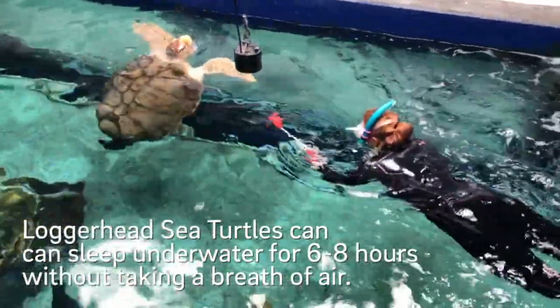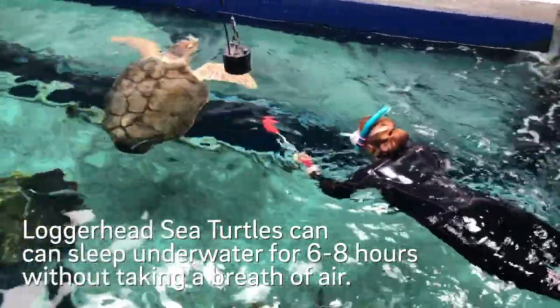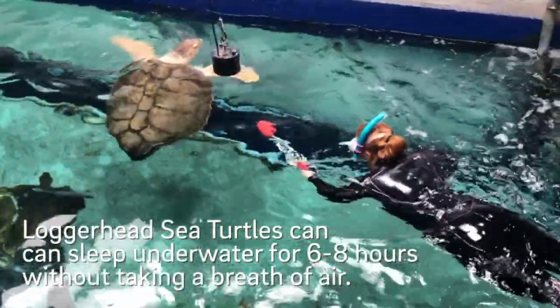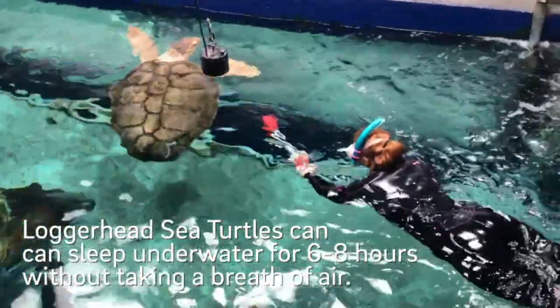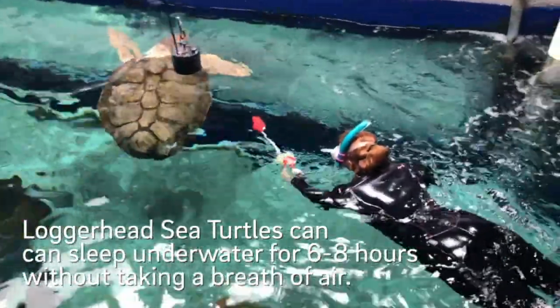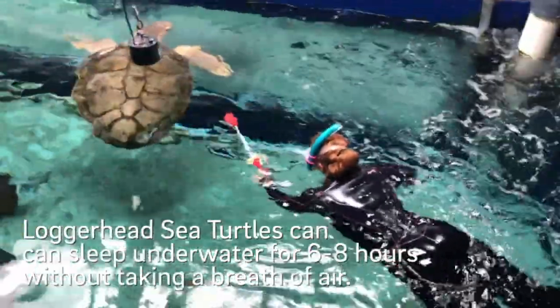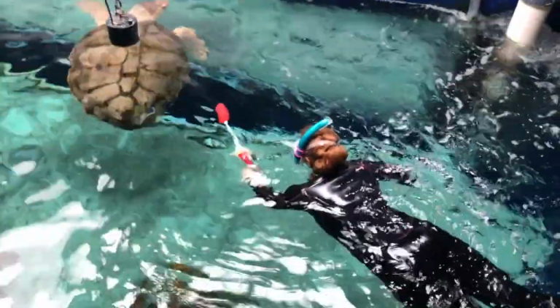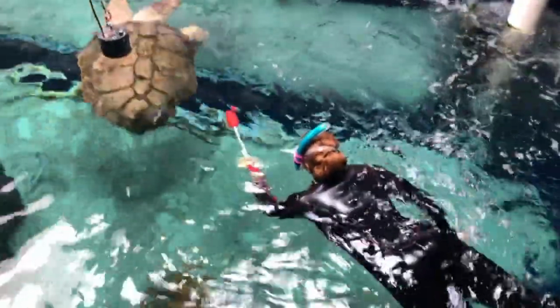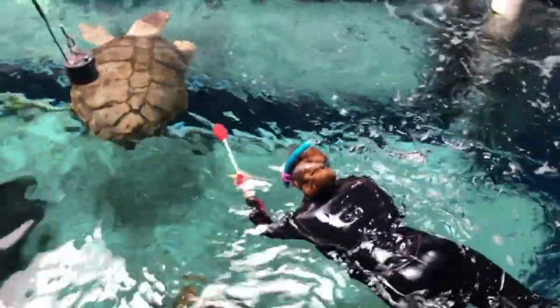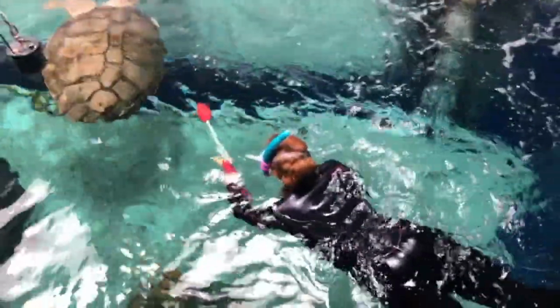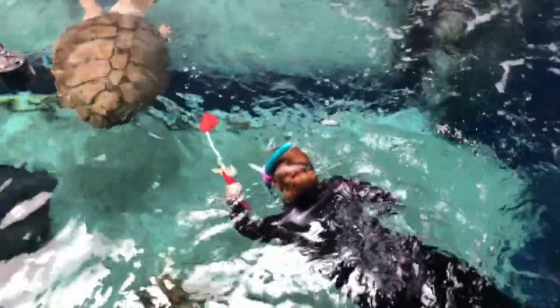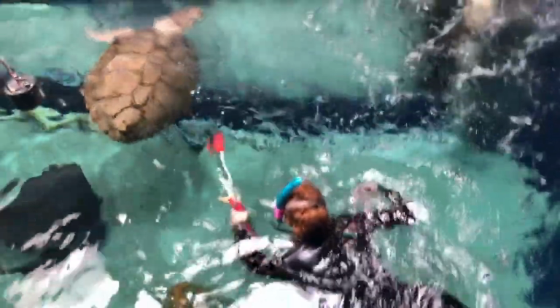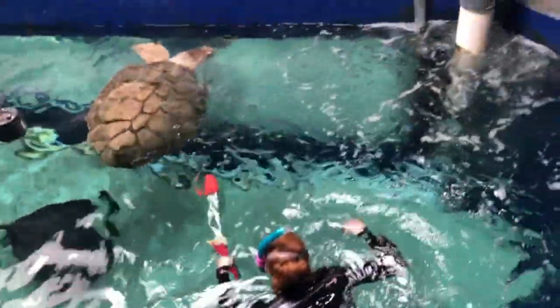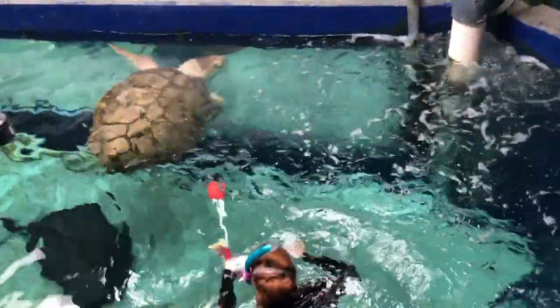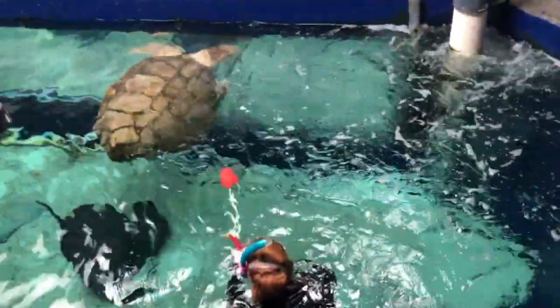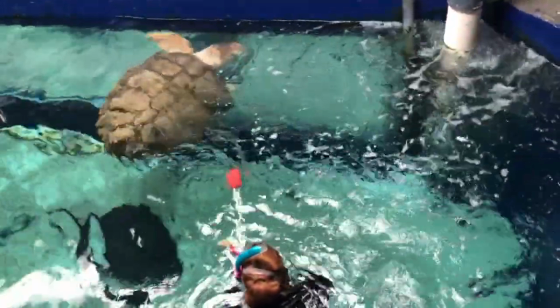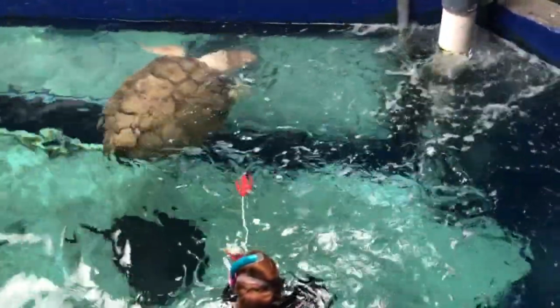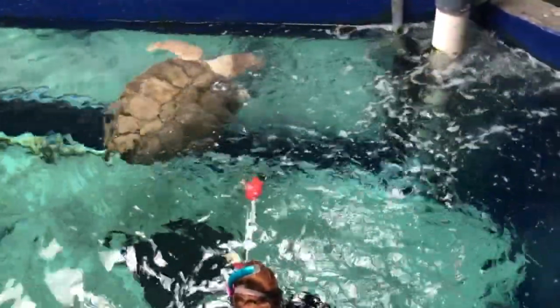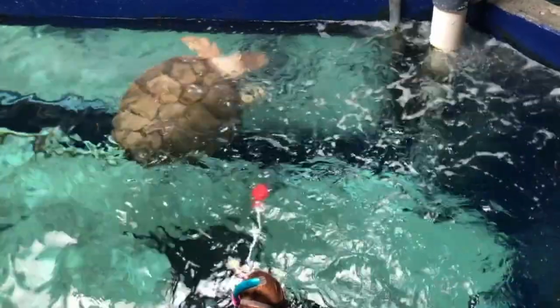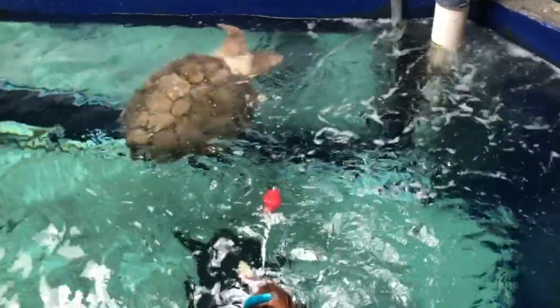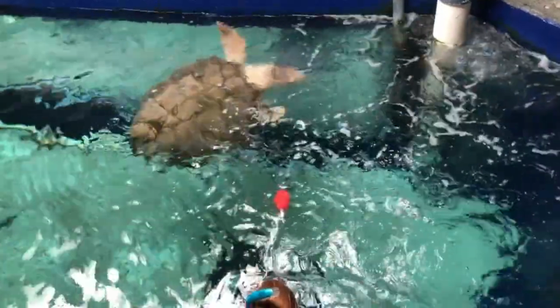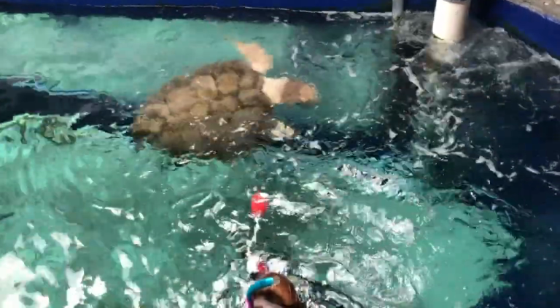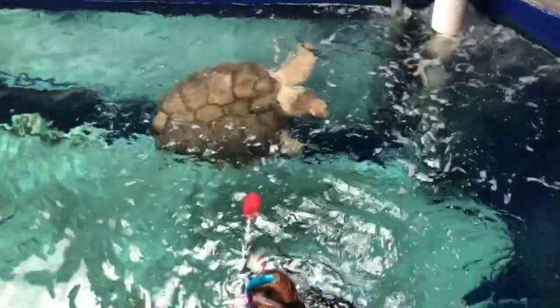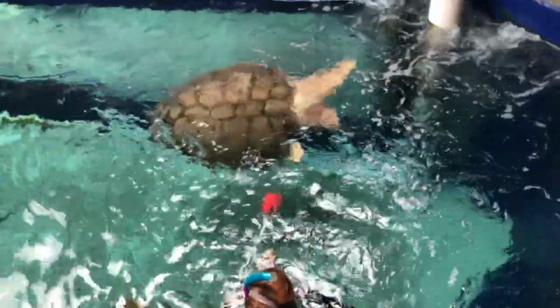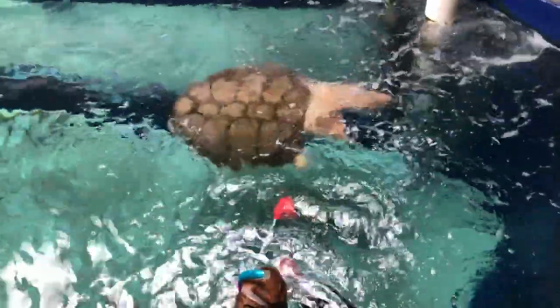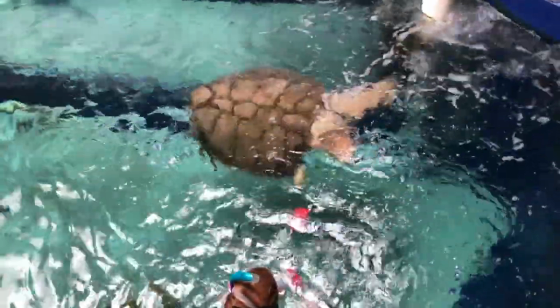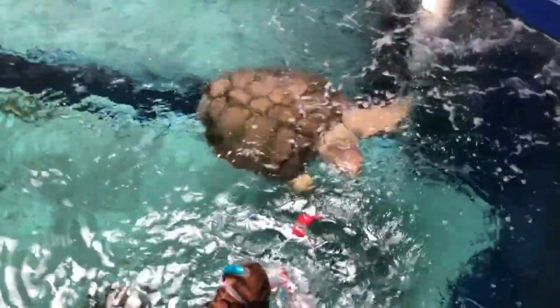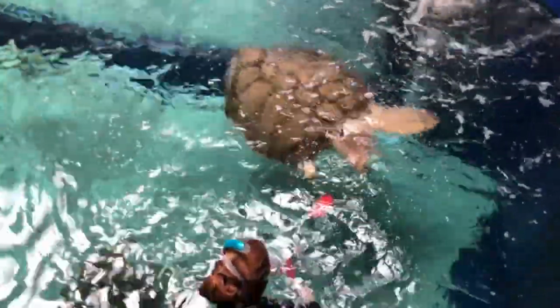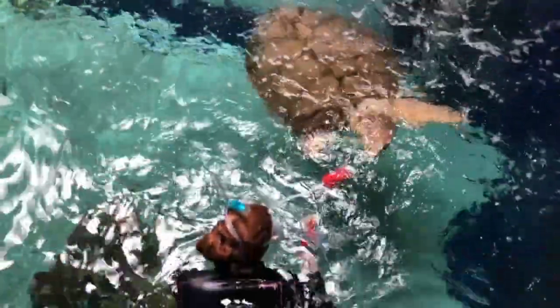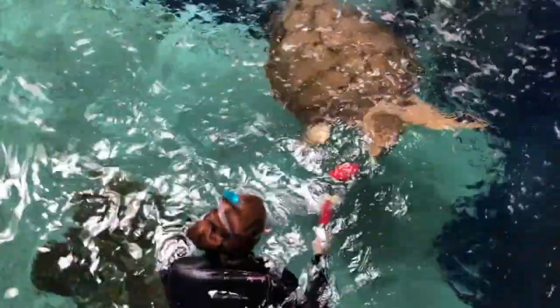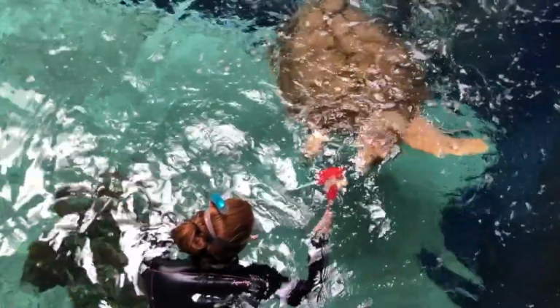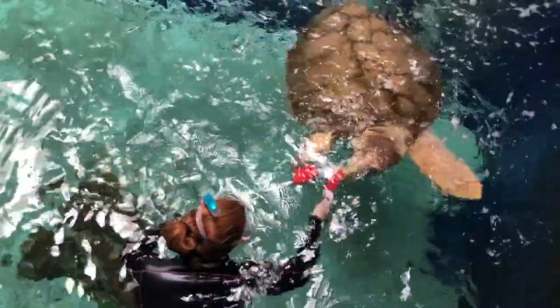Our turtle can go quite a few hours without taking a breath while she's sleeping or resting. So a lot of times during that first target she'll come up and take a few breaths before coming to the target for food.